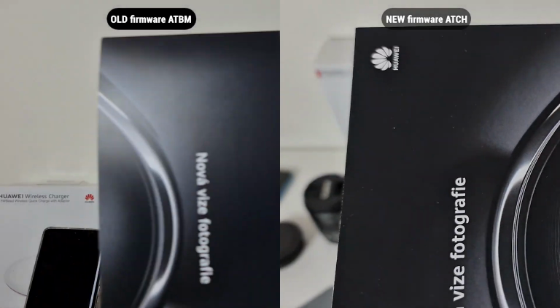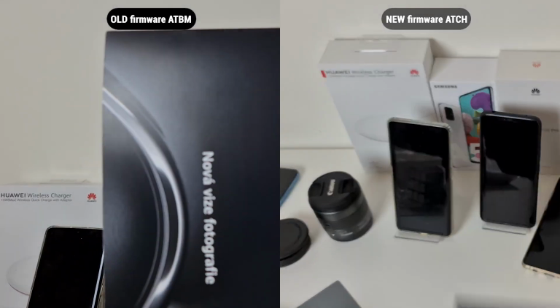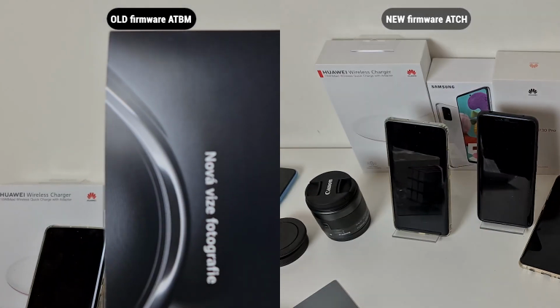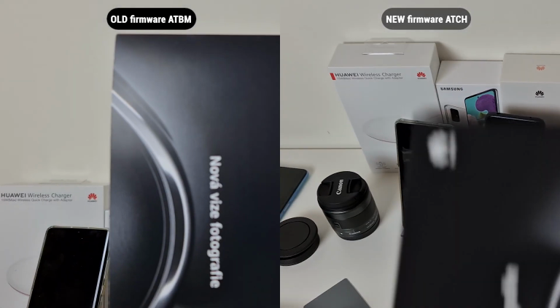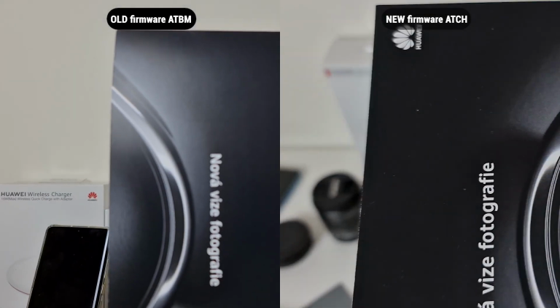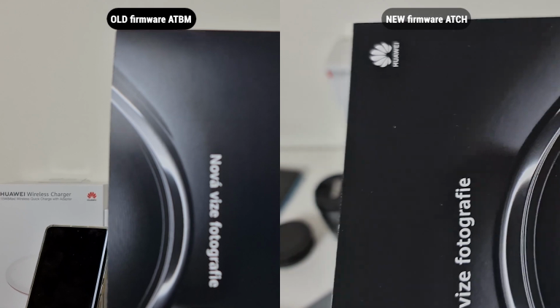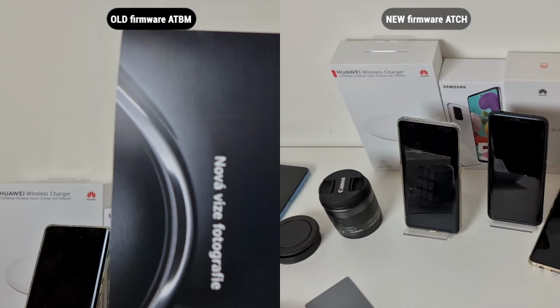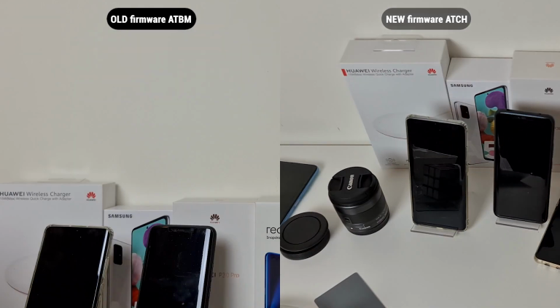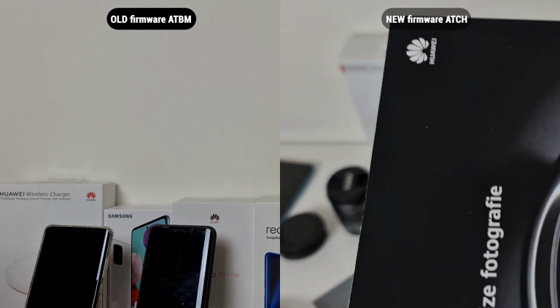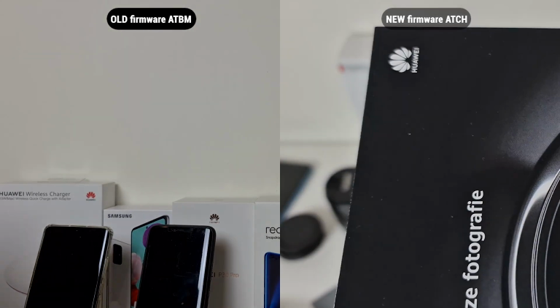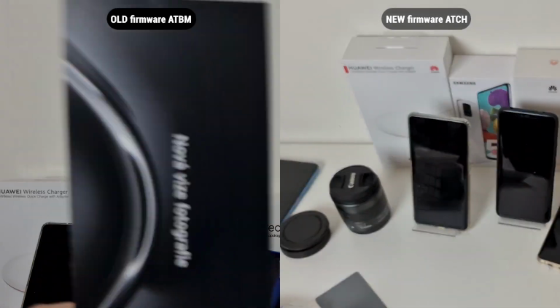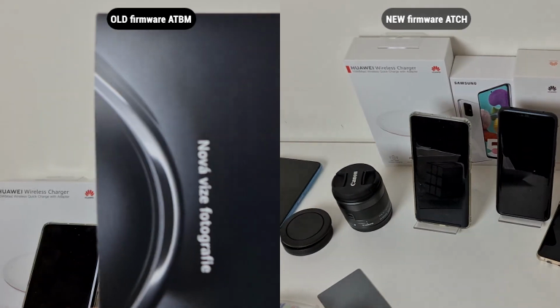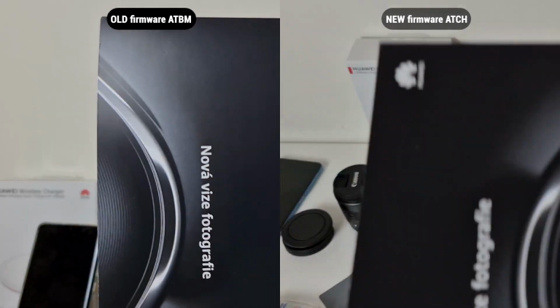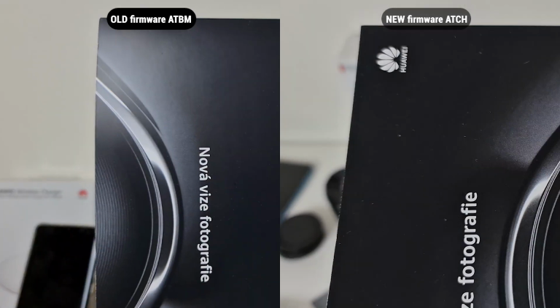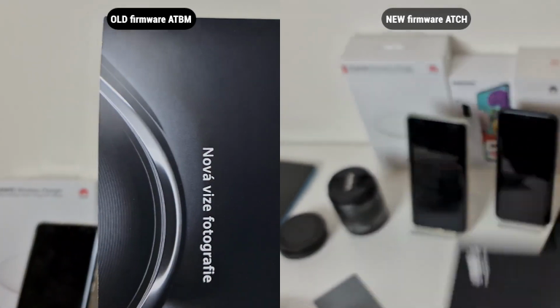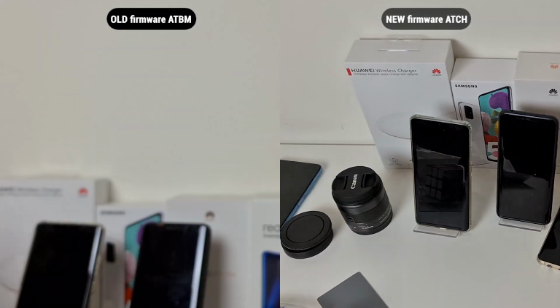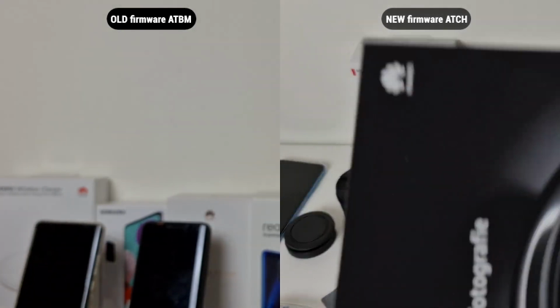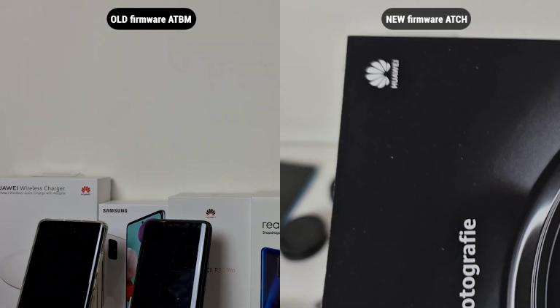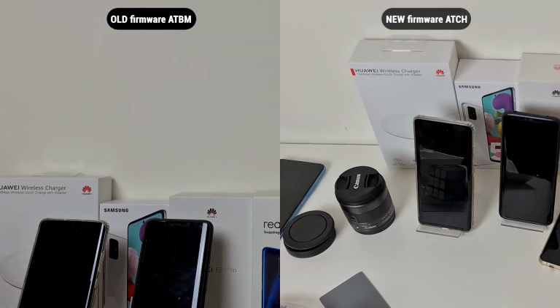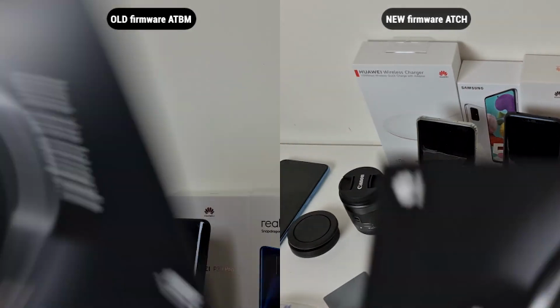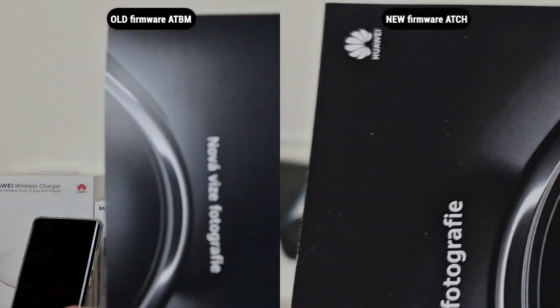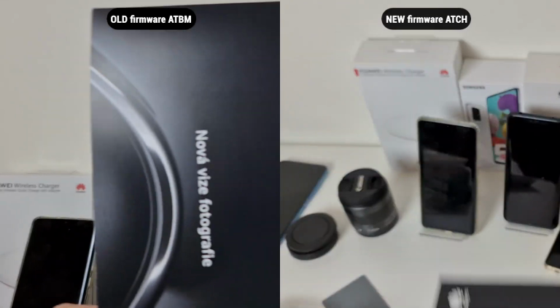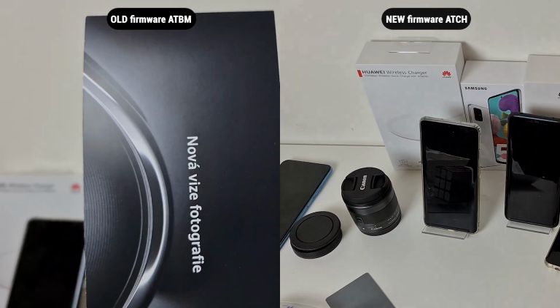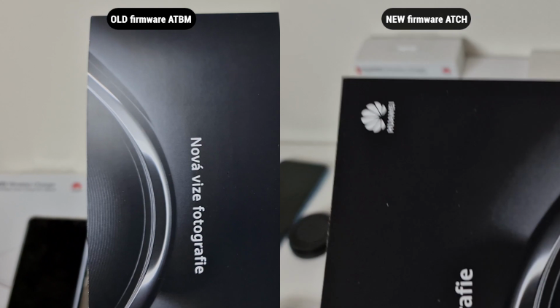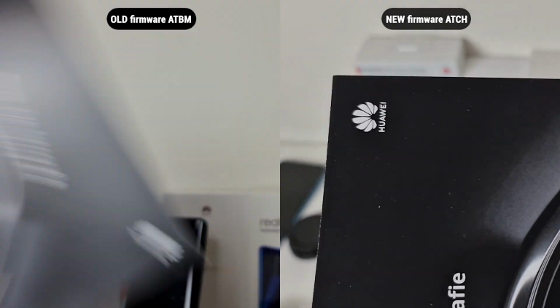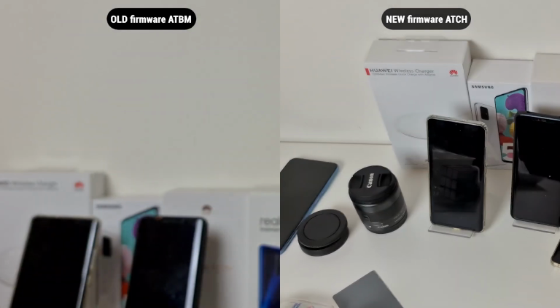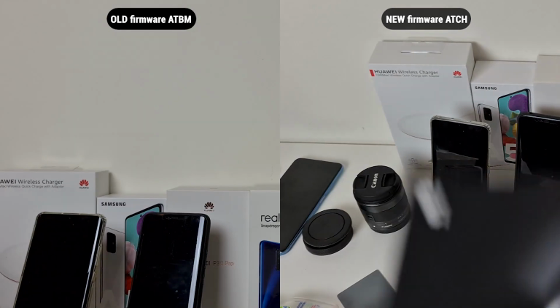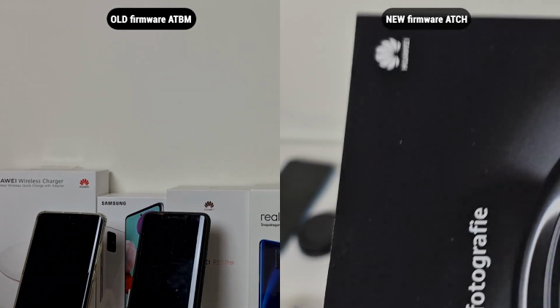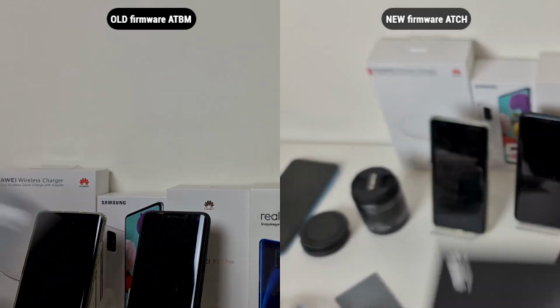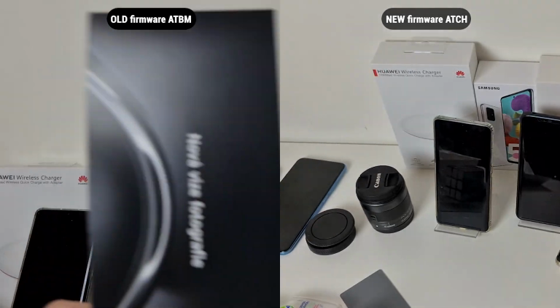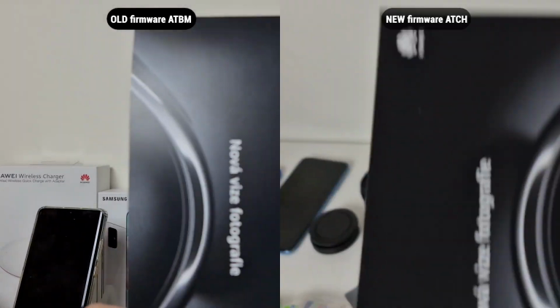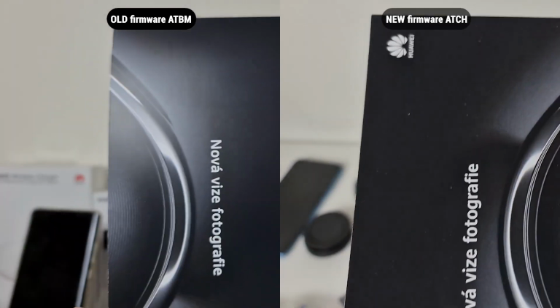I have updated my S20 Ultra via Smart Switch and the update, which includes a new version of the camera app, is just amazing as you can see. As usual,